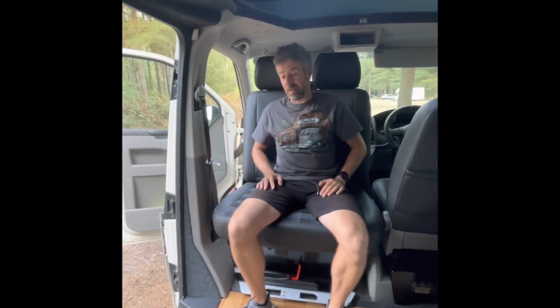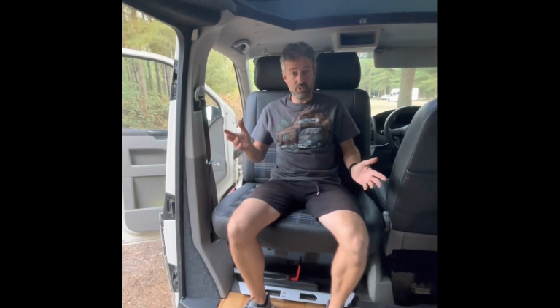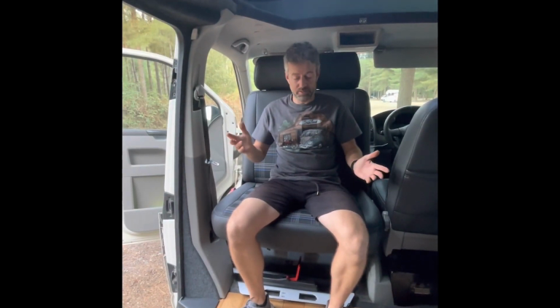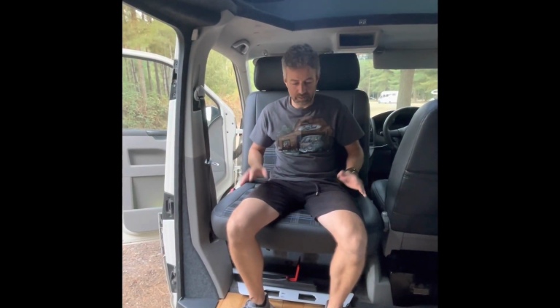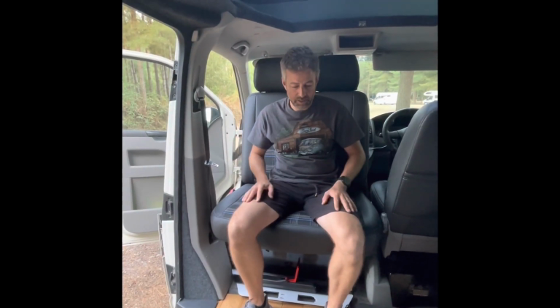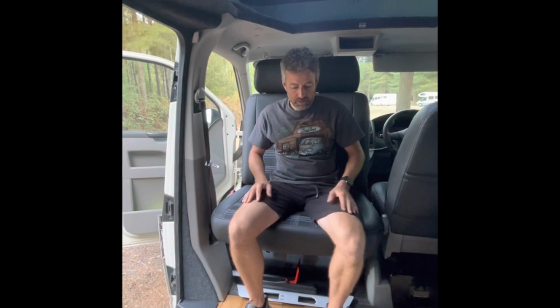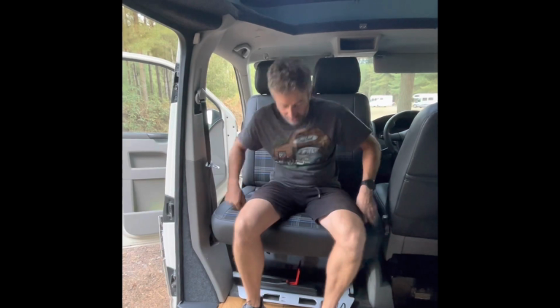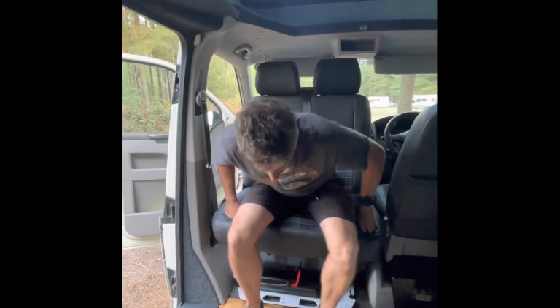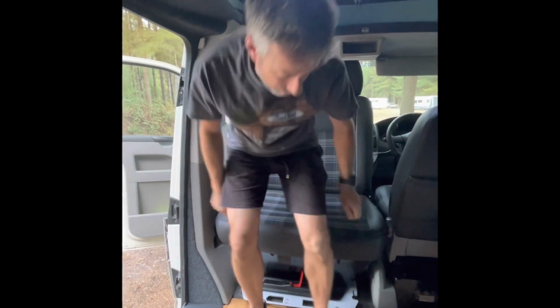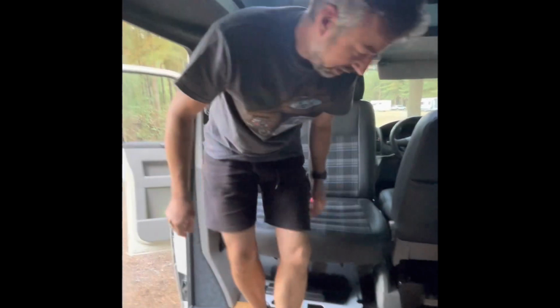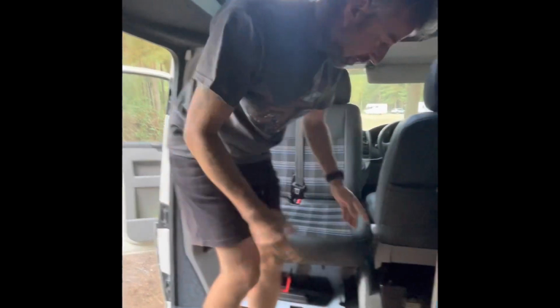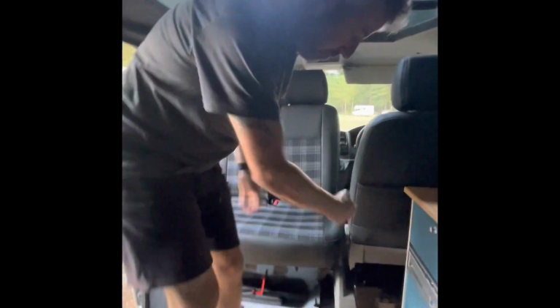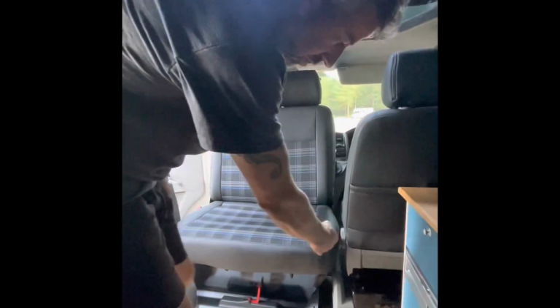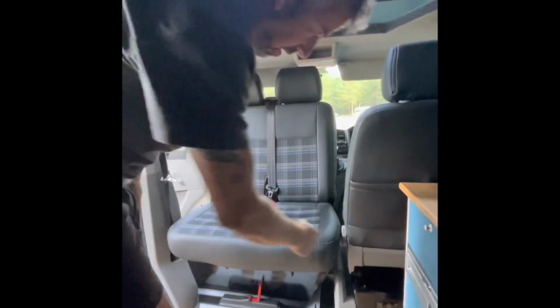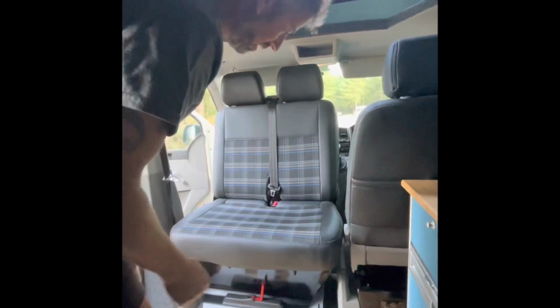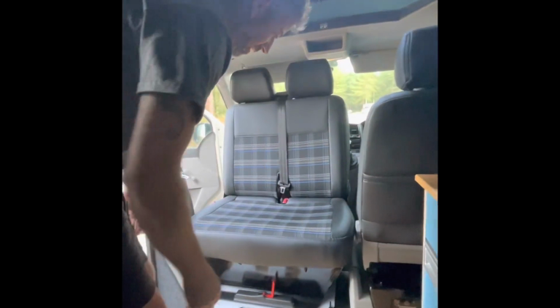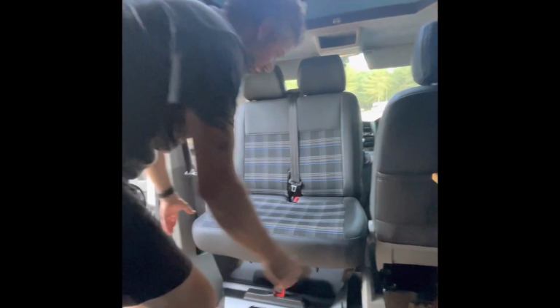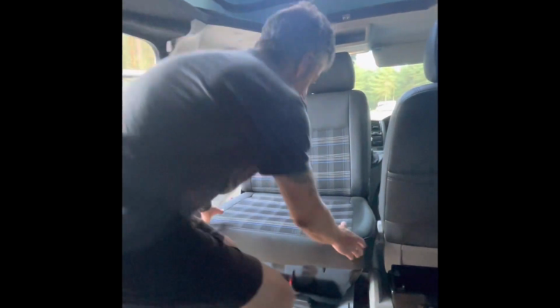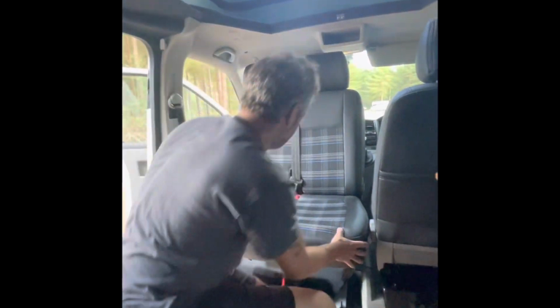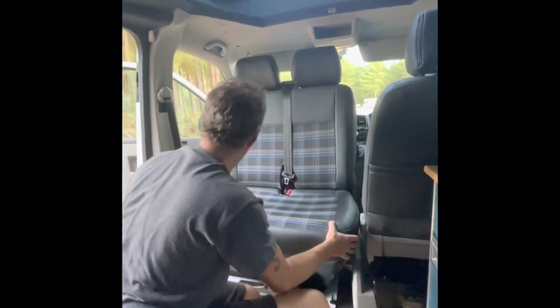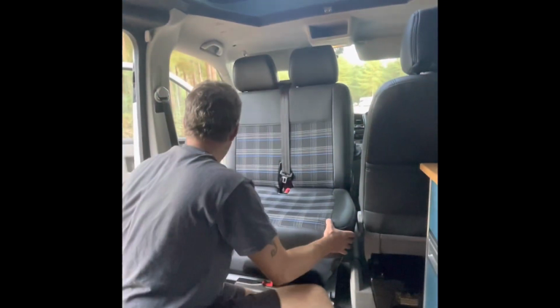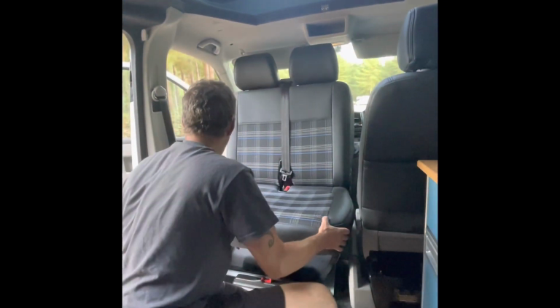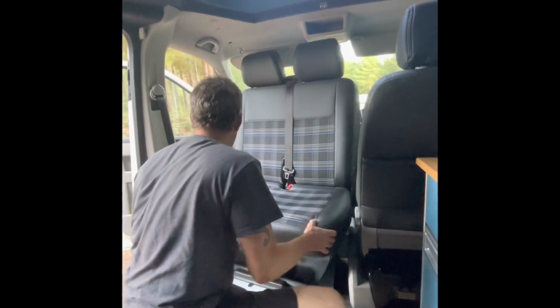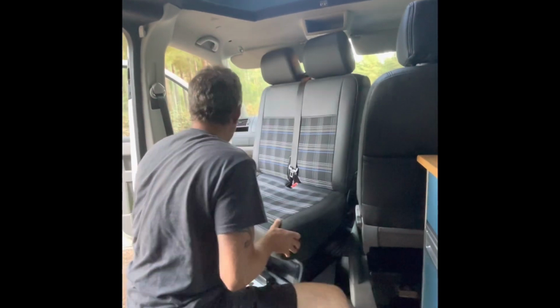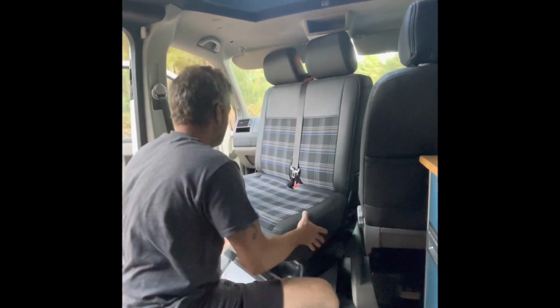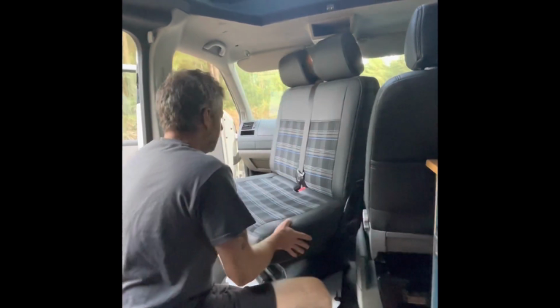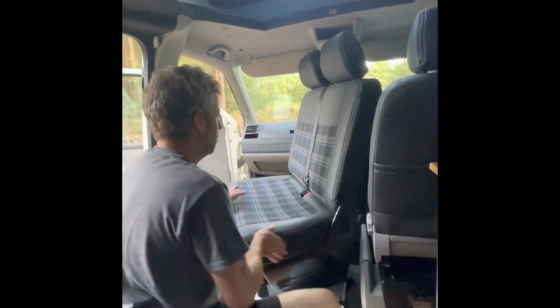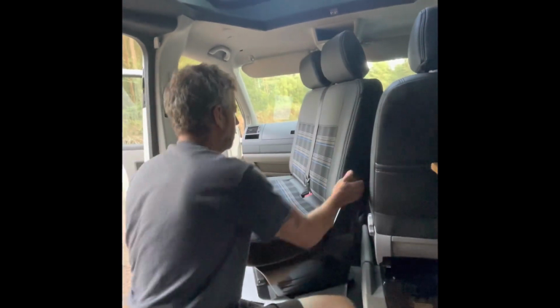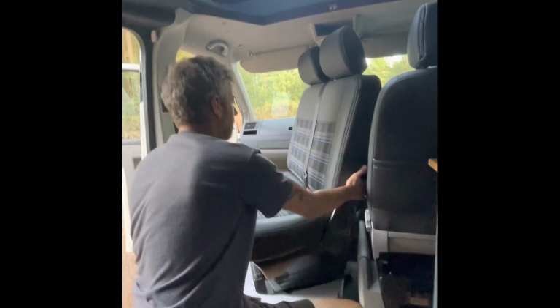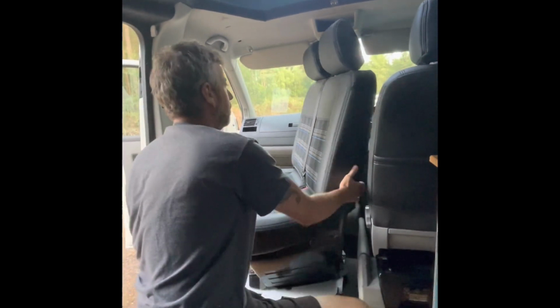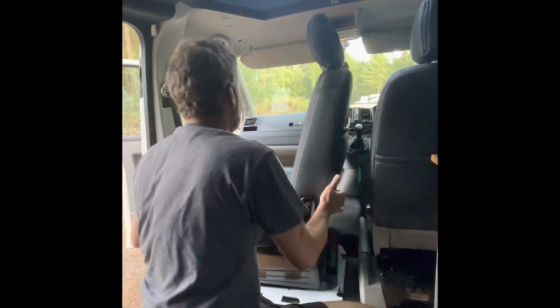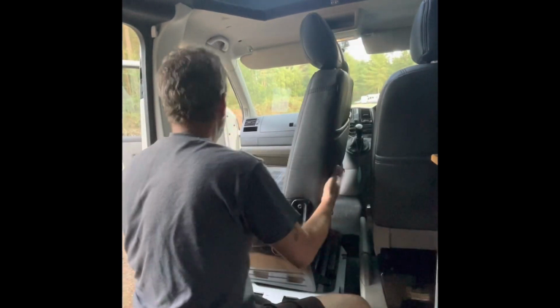It swivels back the other way just as easily. Making sure the handbrake is down, push the seat away from you and twirl it clockwise.